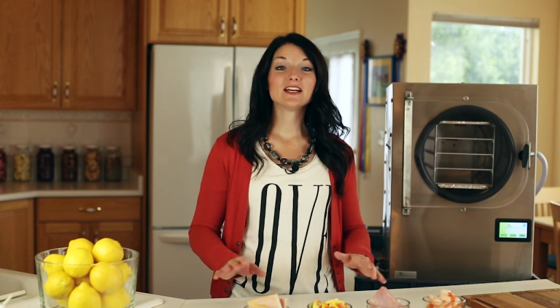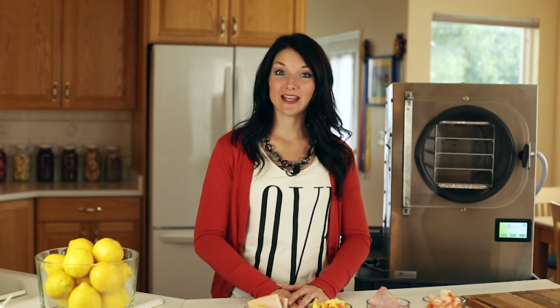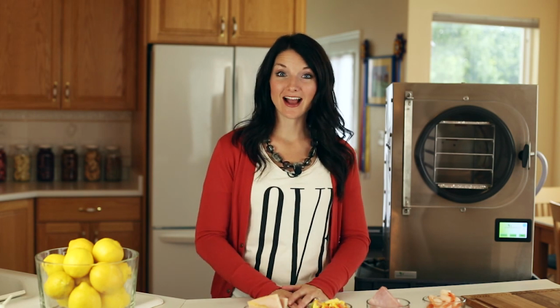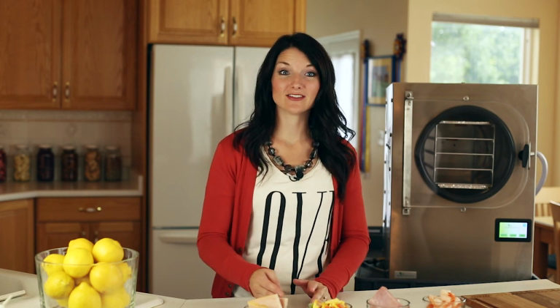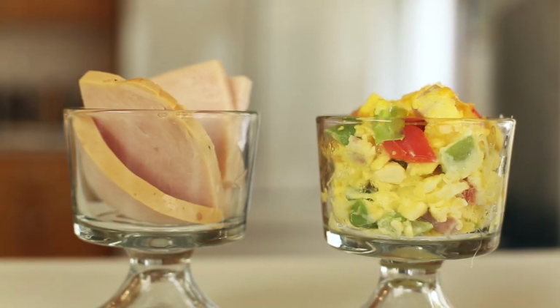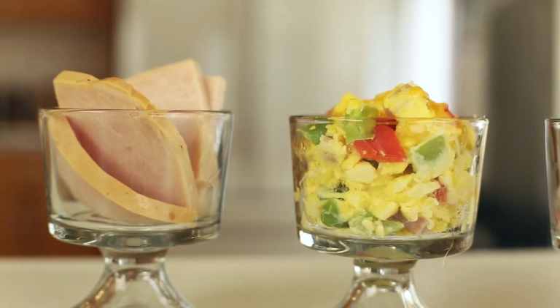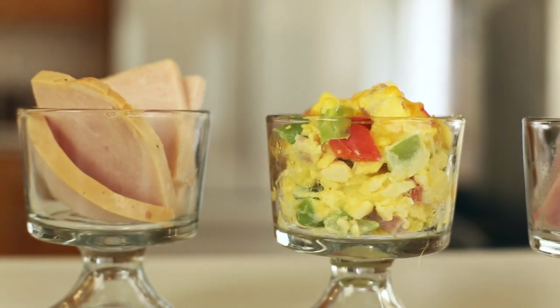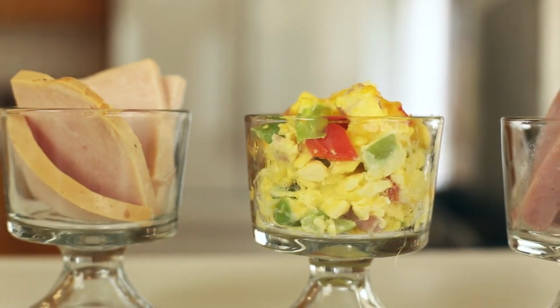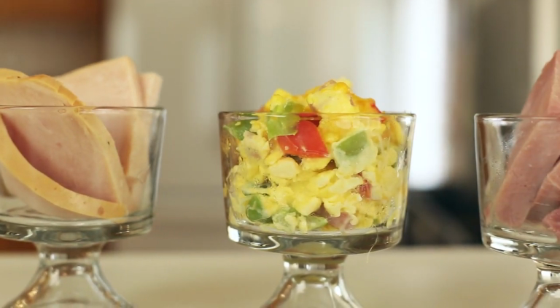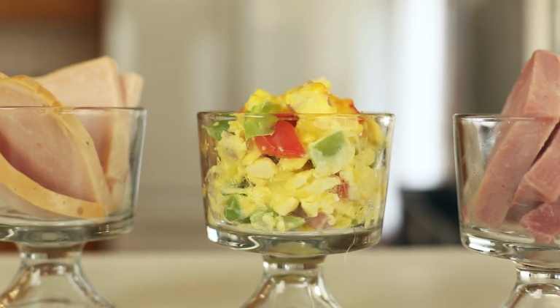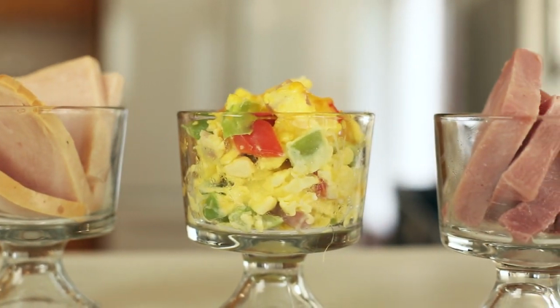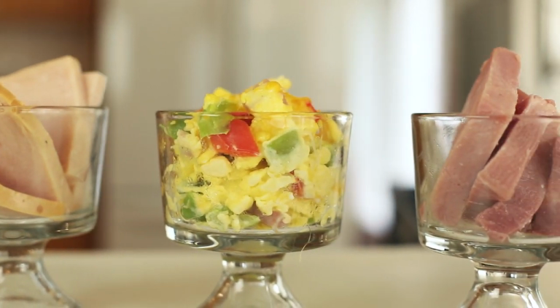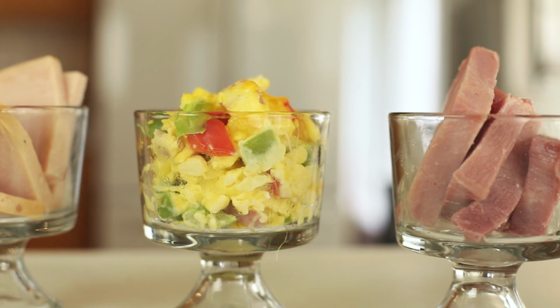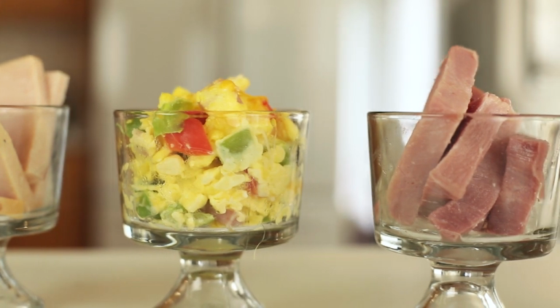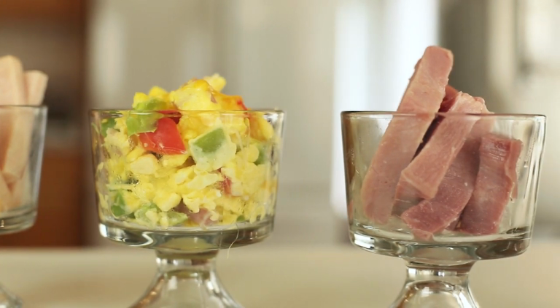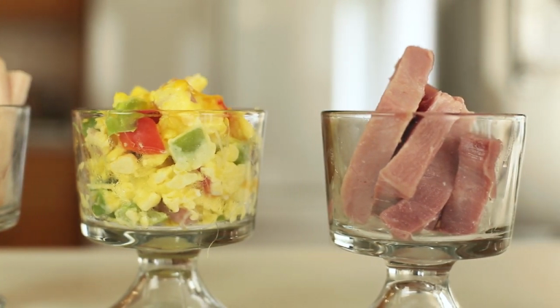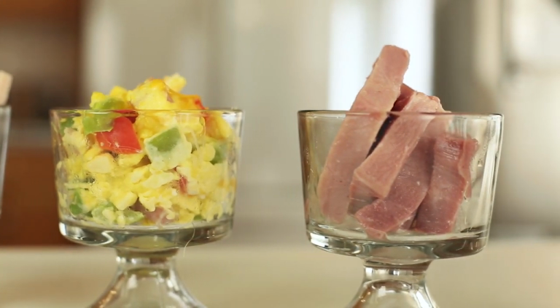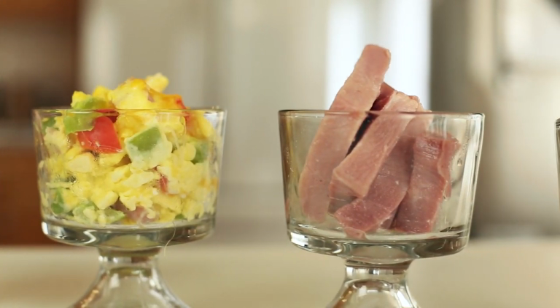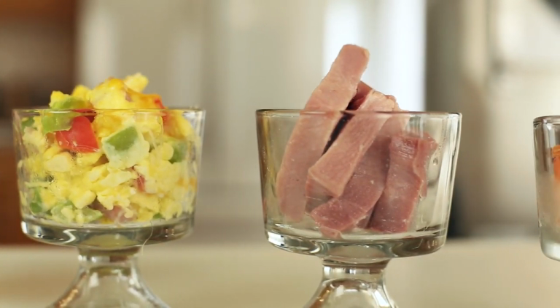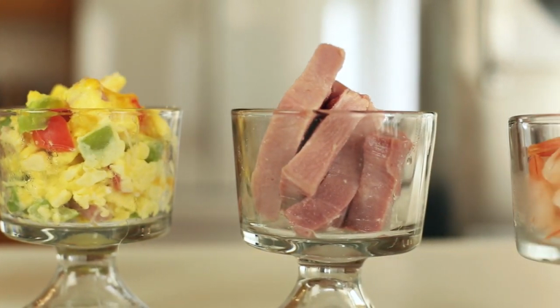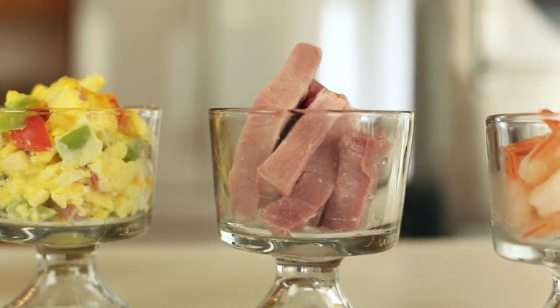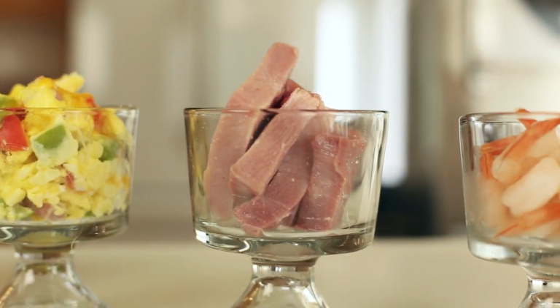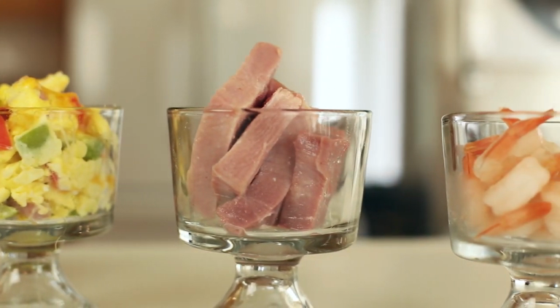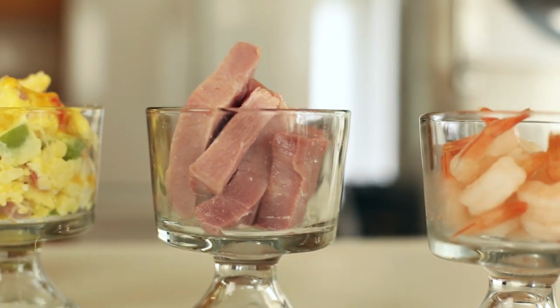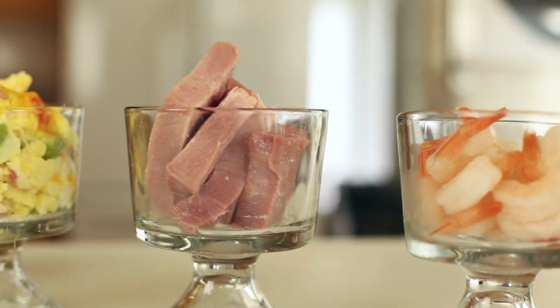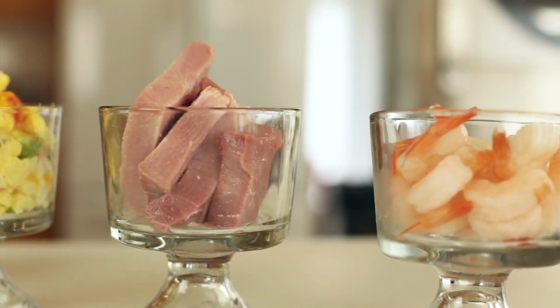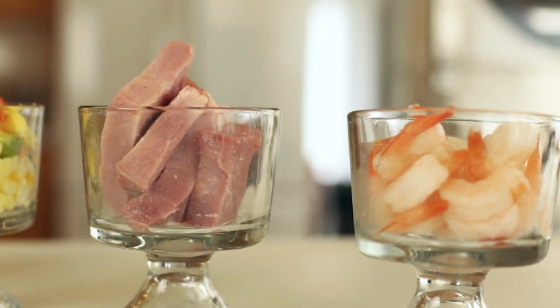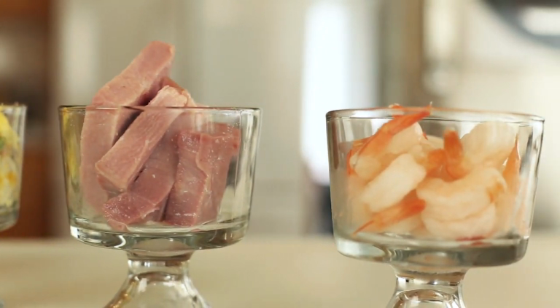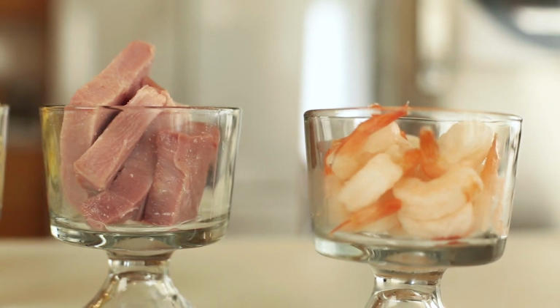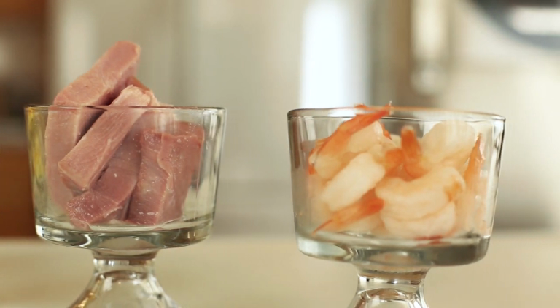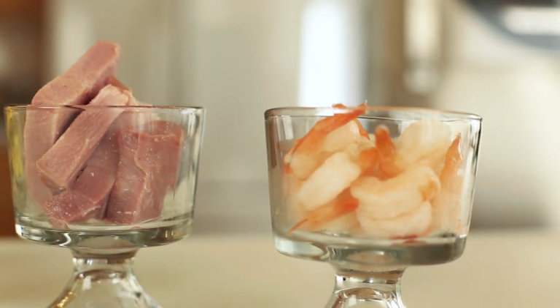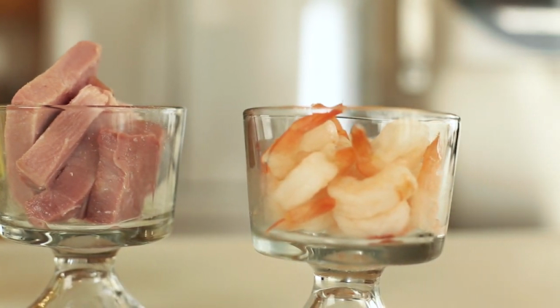Here I have sliced turkey, scrambled eggs with diced ham, cheese, red and green peppers, and smoked sliced ham that I cut into manageable pieces, and frozen shrimp.